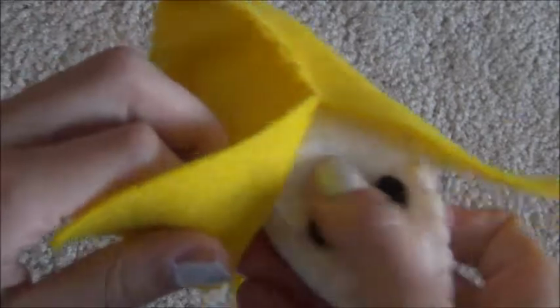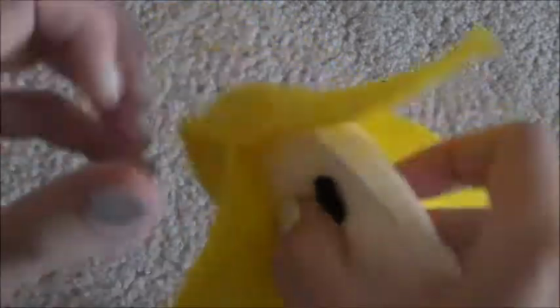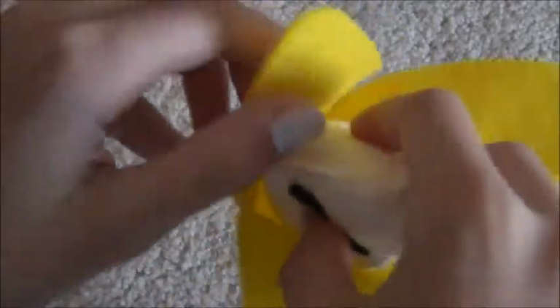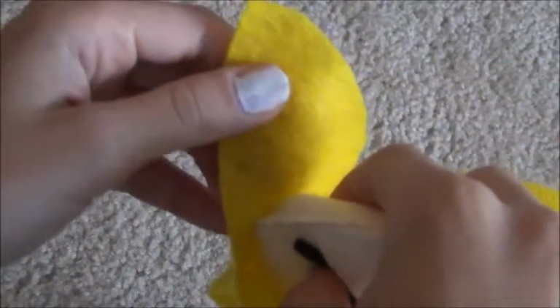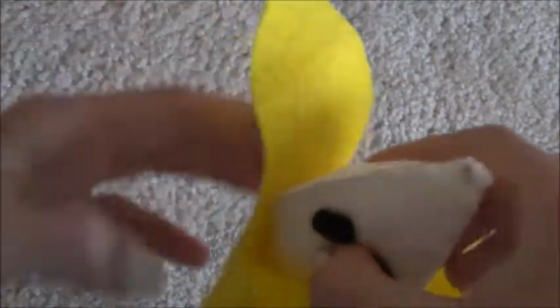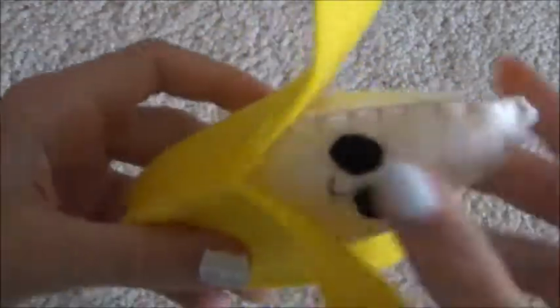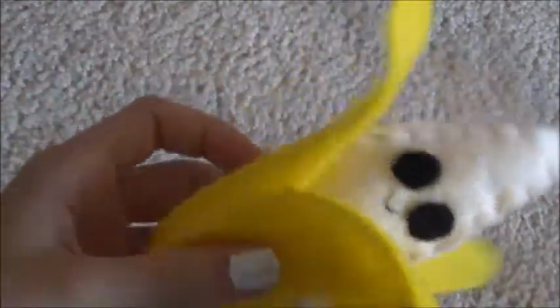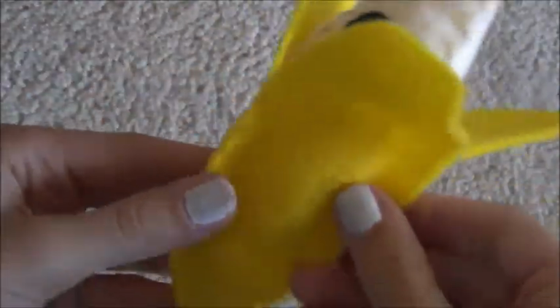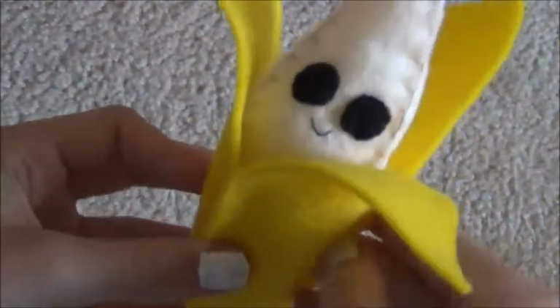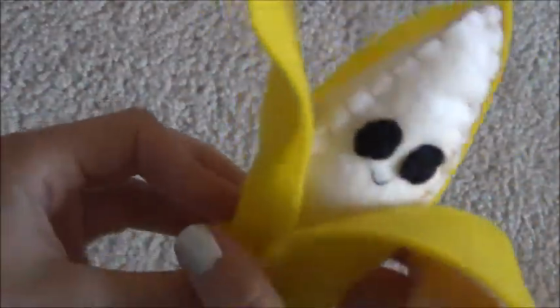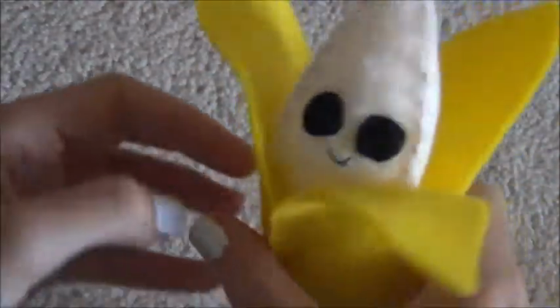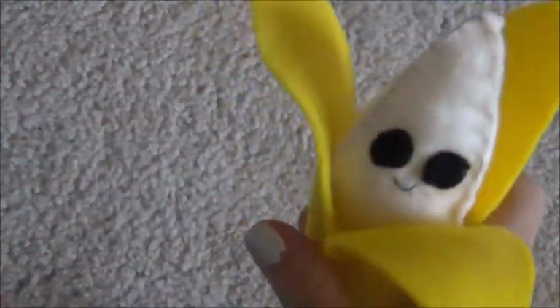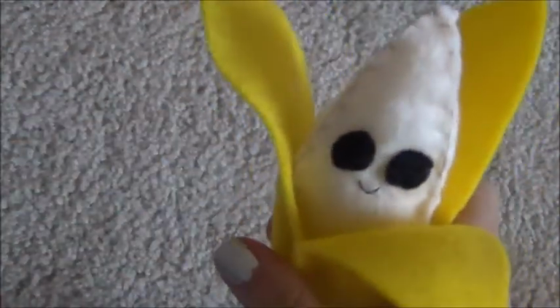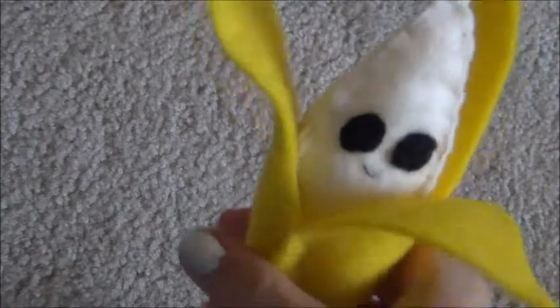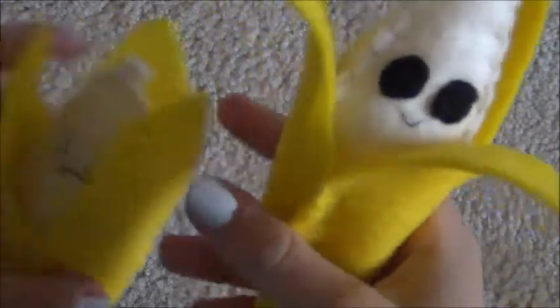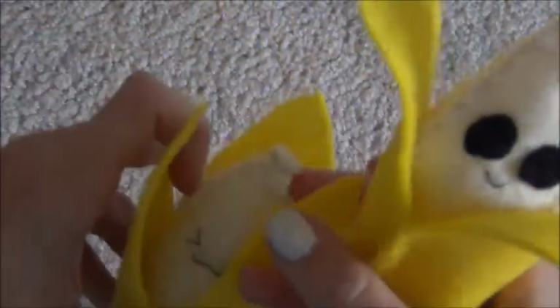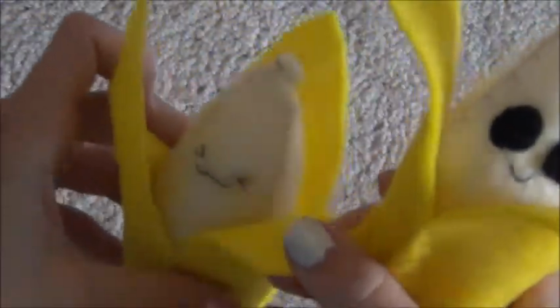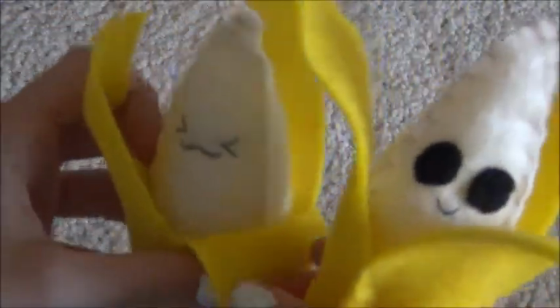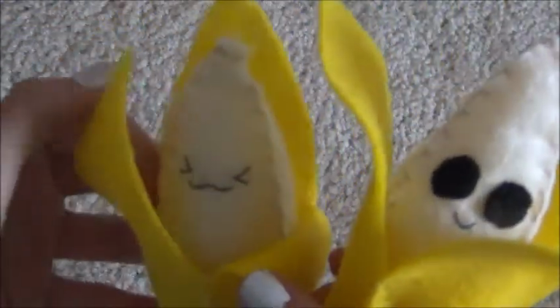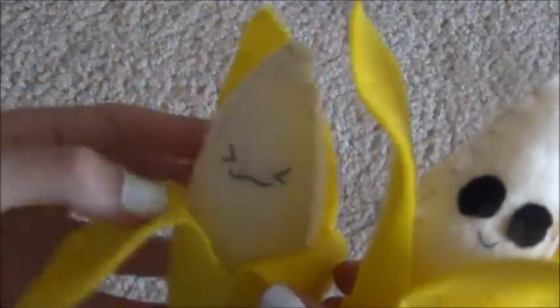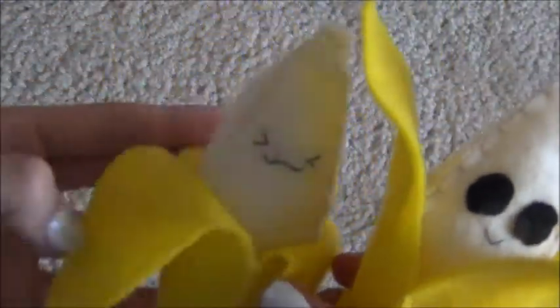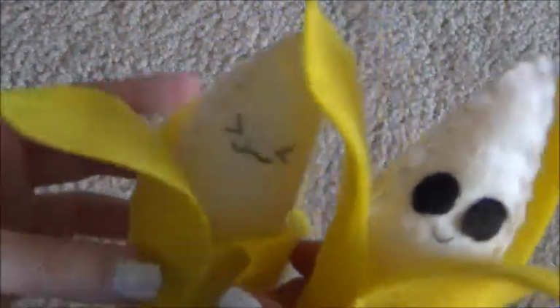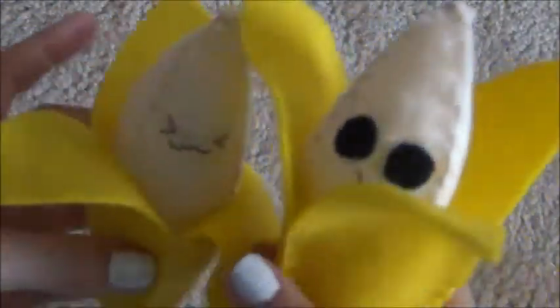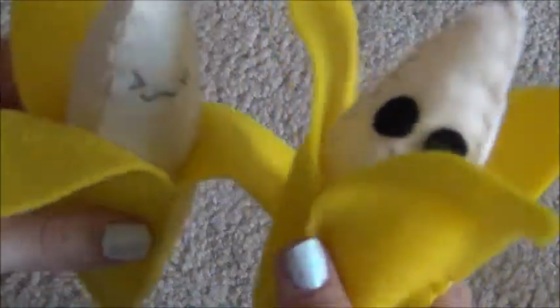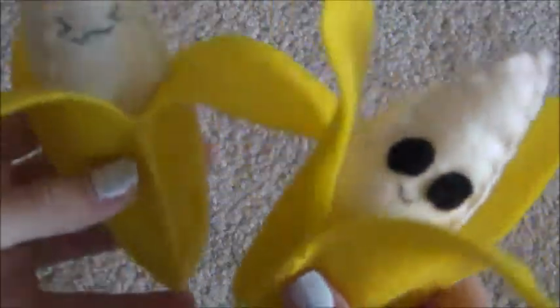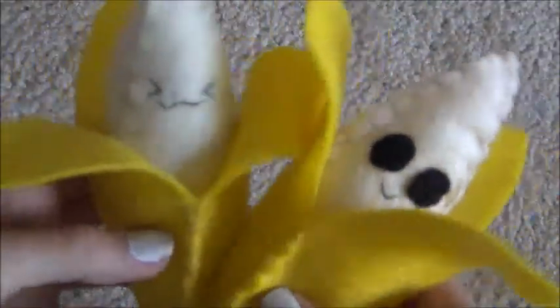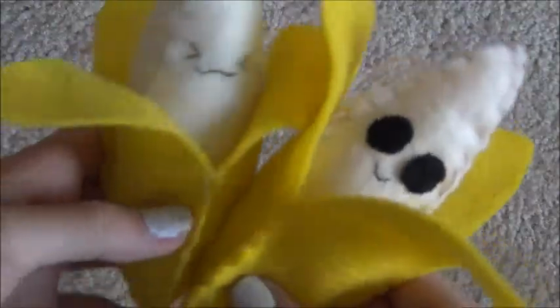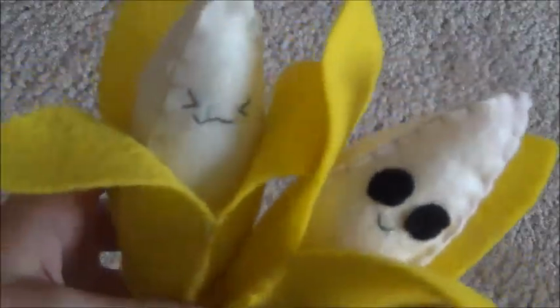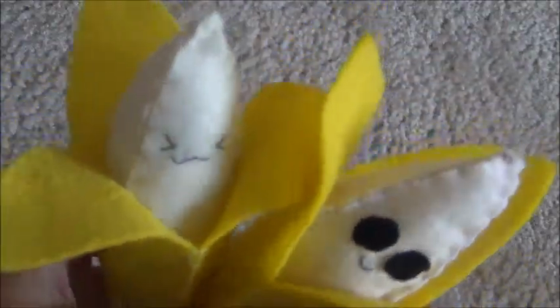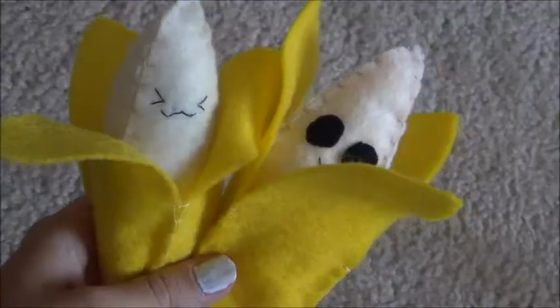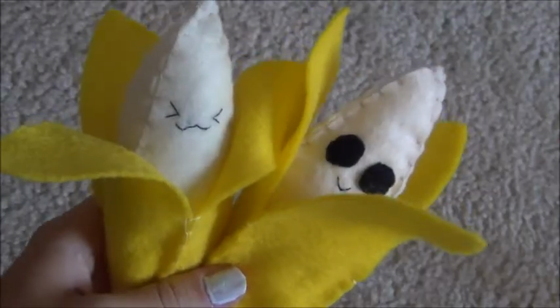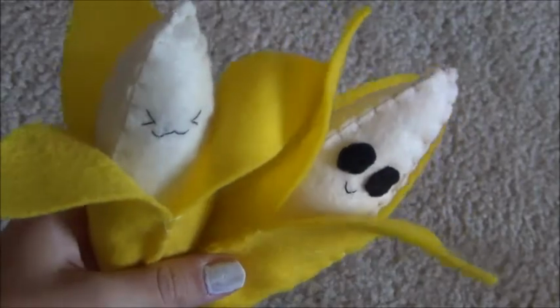Now all you've got to do is put the two pieces together by sliding the banana into the peel and you're finished! You have a little banana plushie — I love how these turn out, they look super adorable. Thanks for watching!